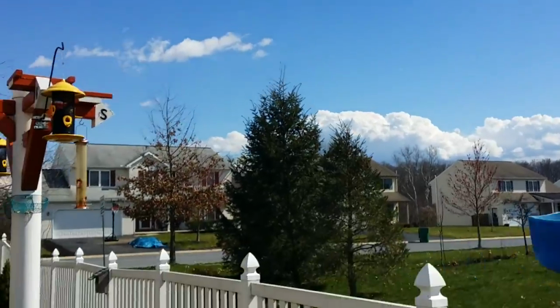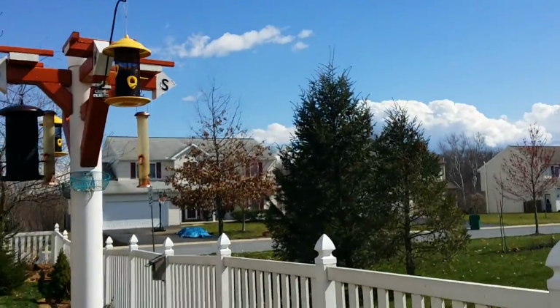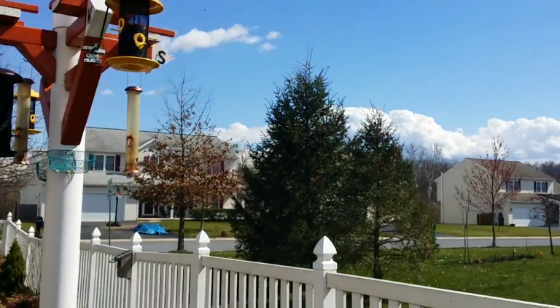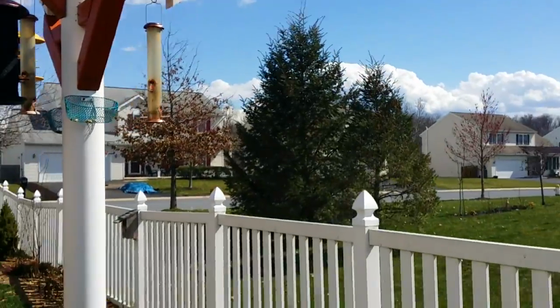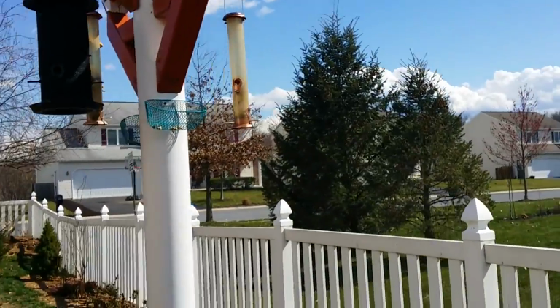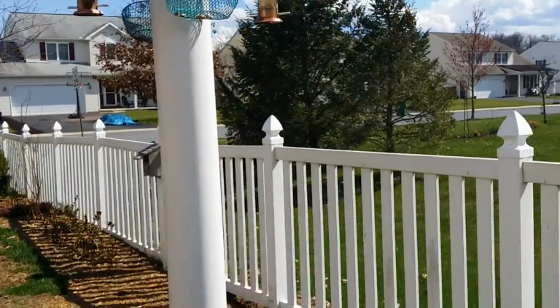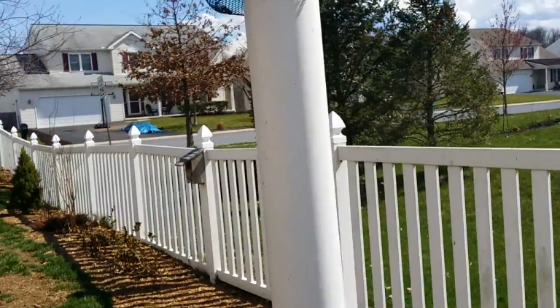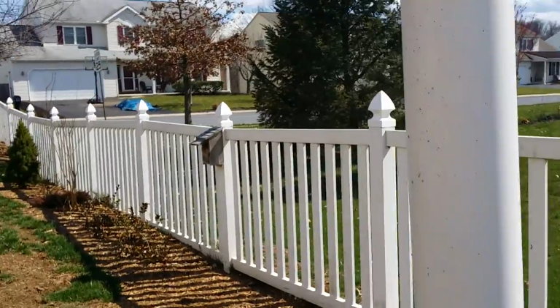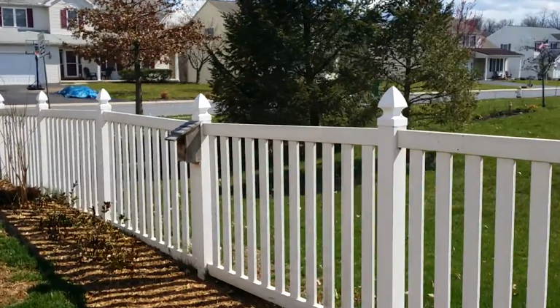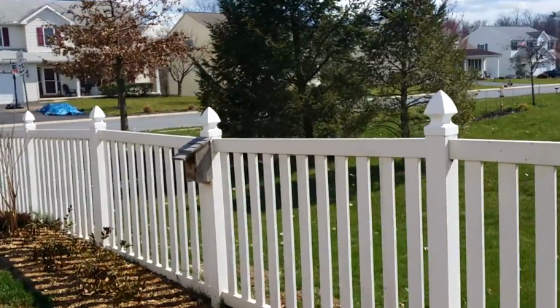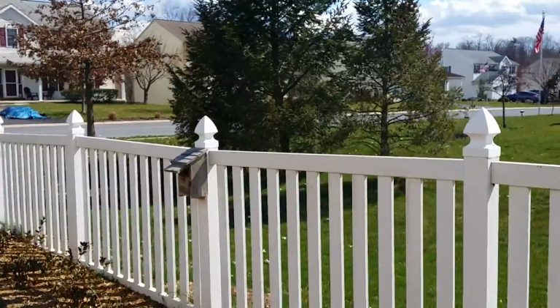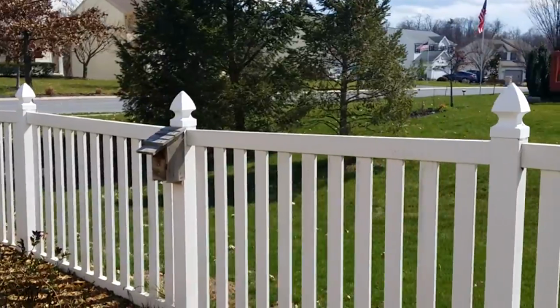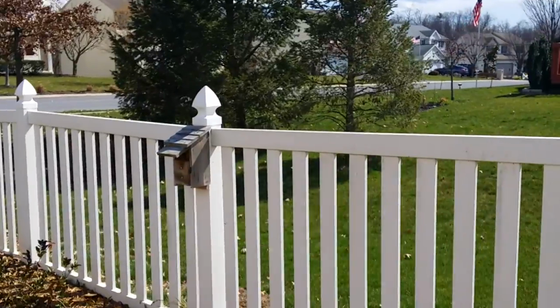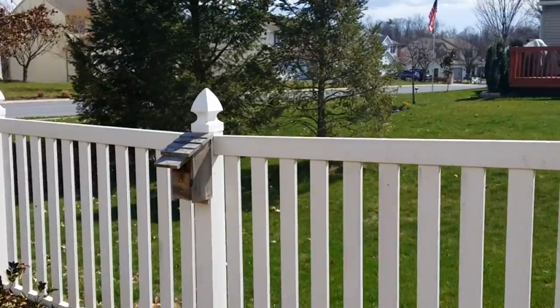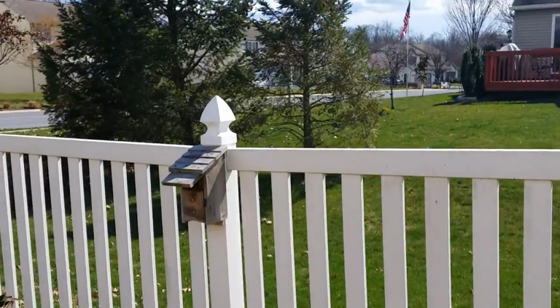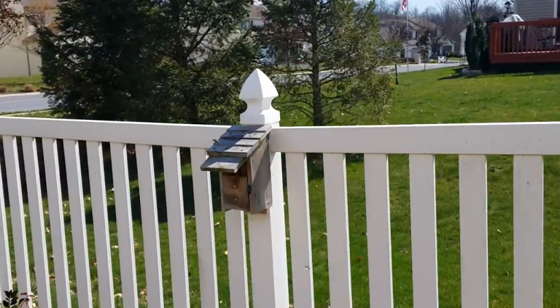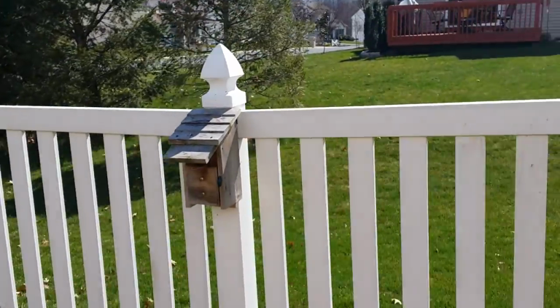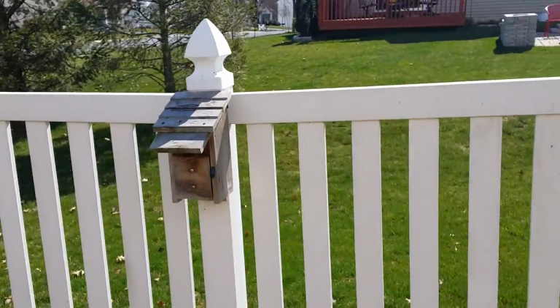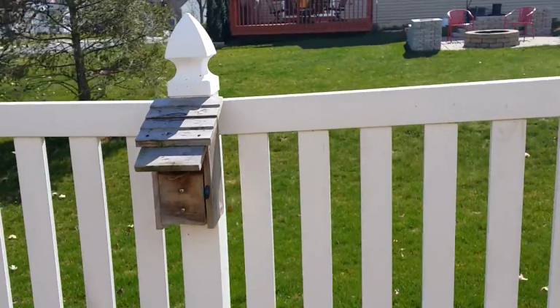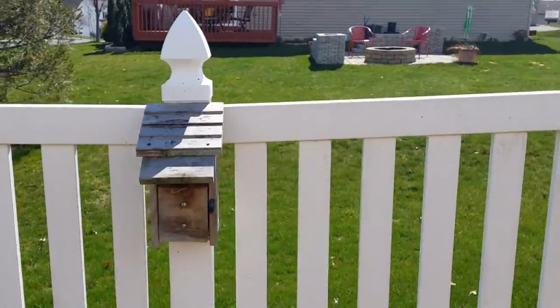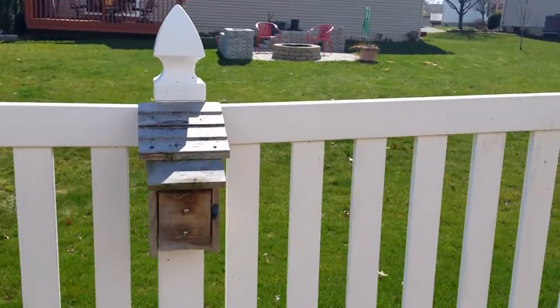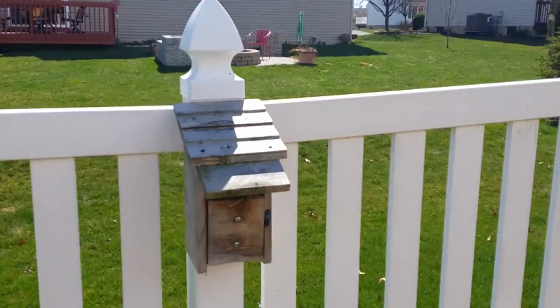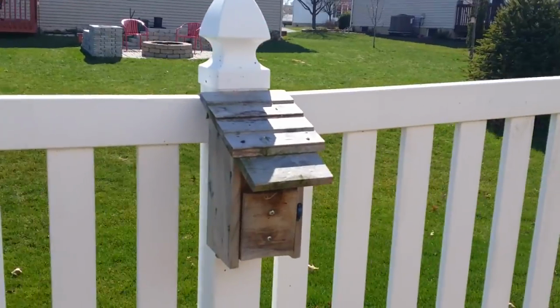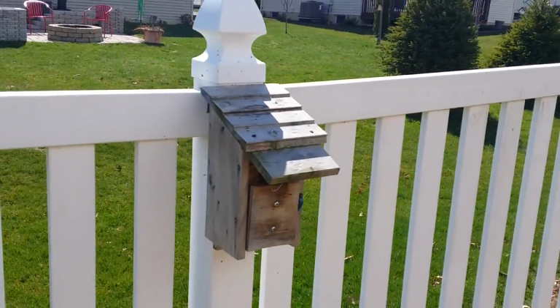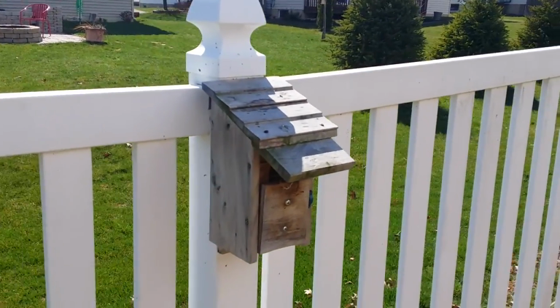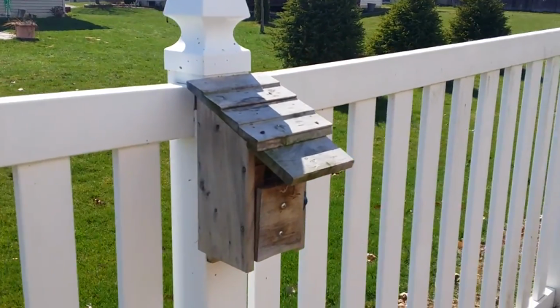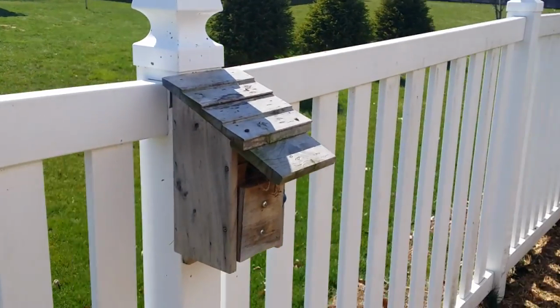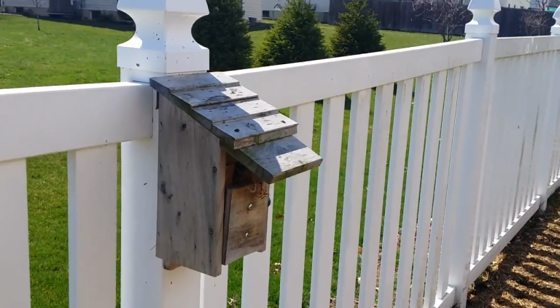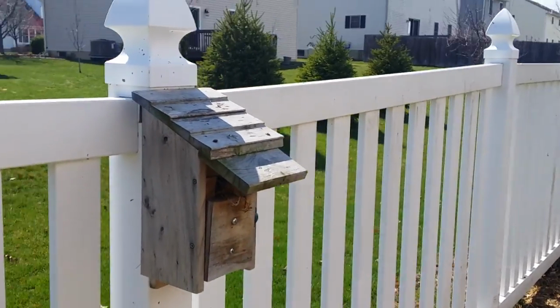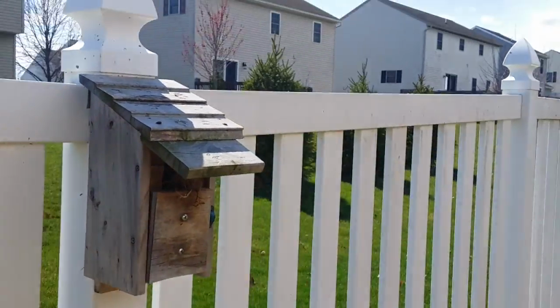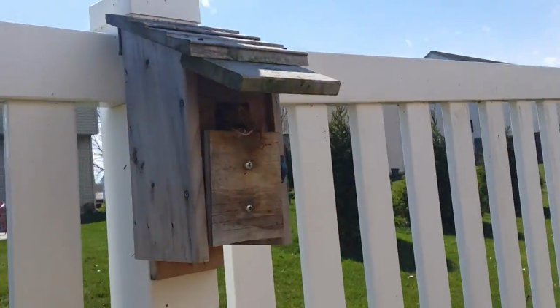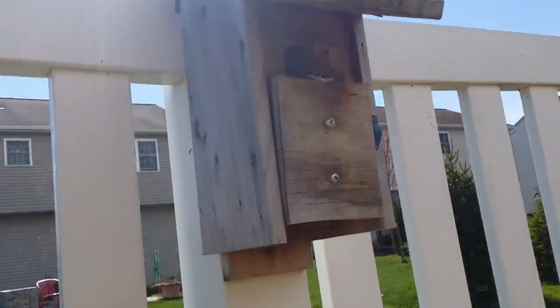And then of course, dotted along the fence line I have these — I bought these at Lowe's. These are just little bird boxes, about $9.99 at Lowe's, and of course there's residents in here as well.